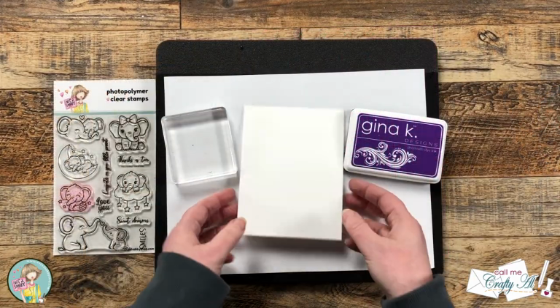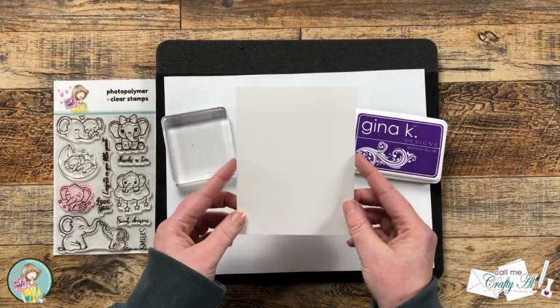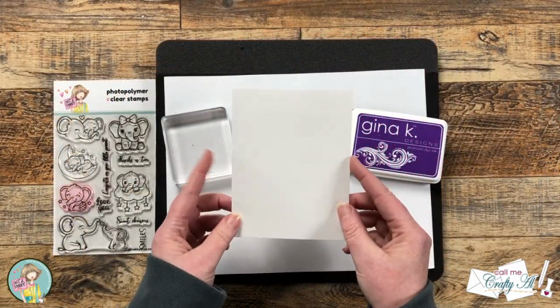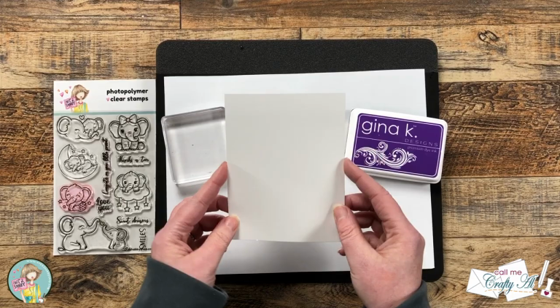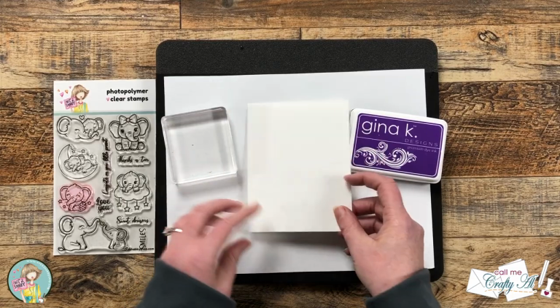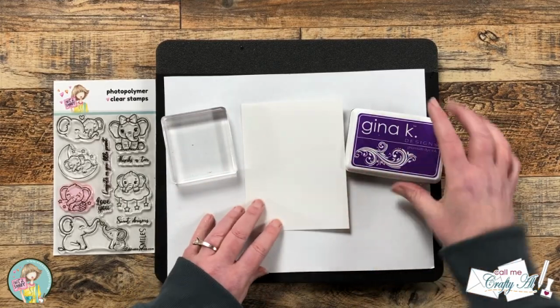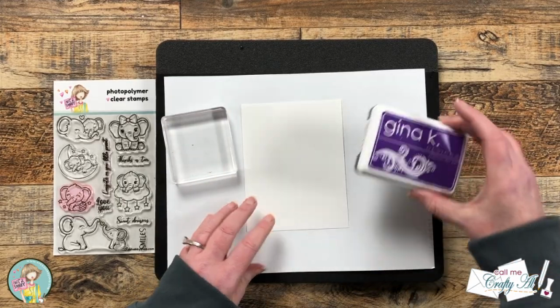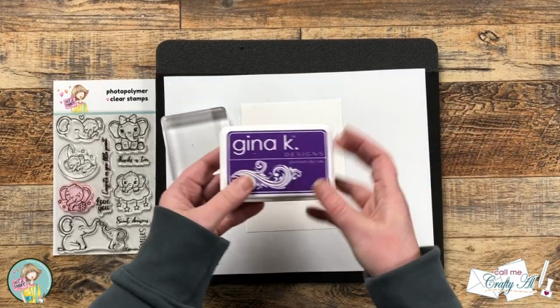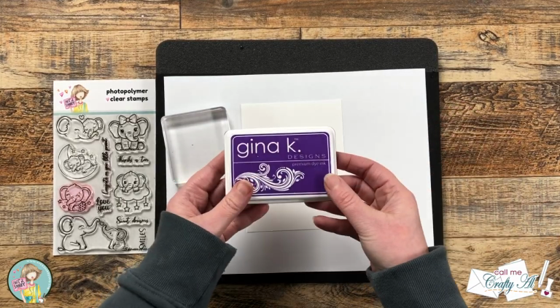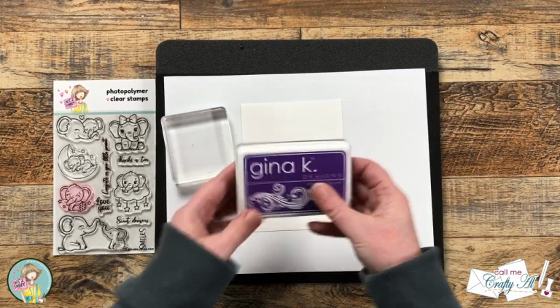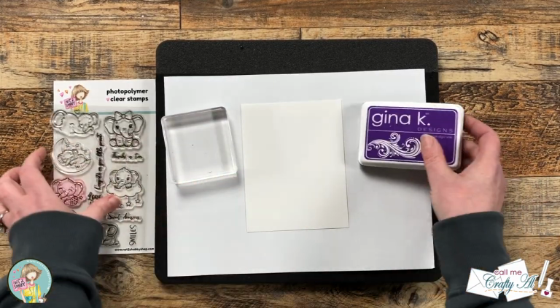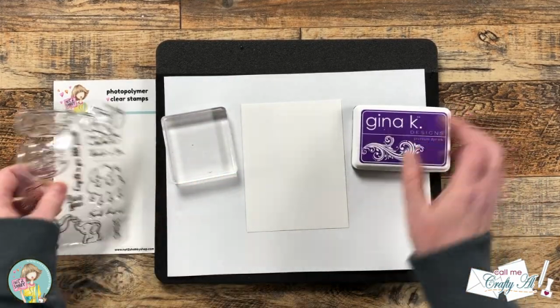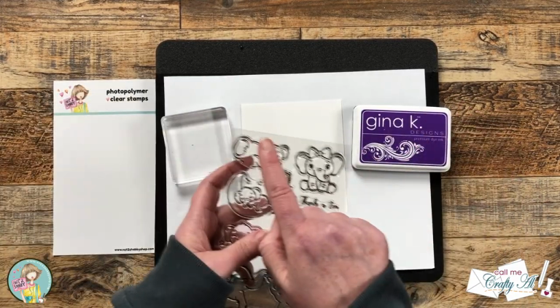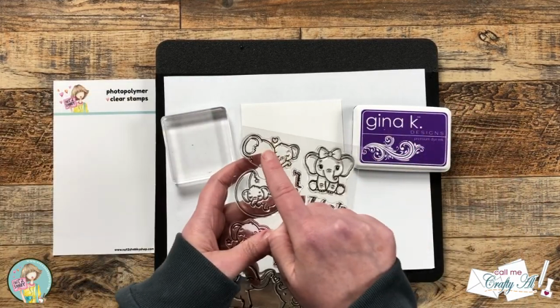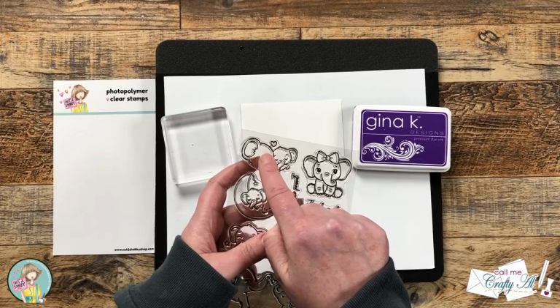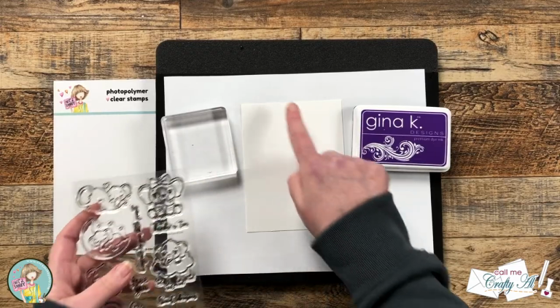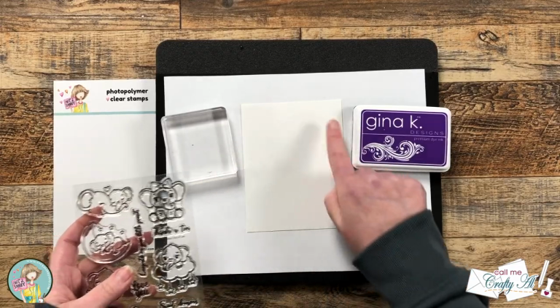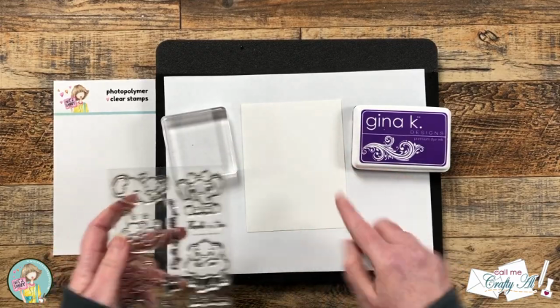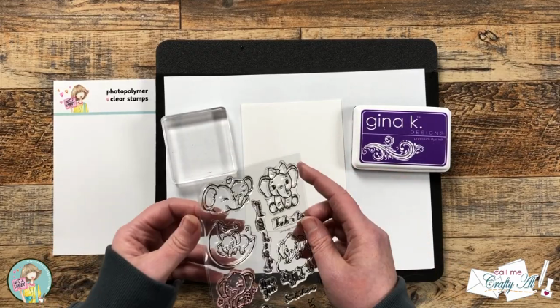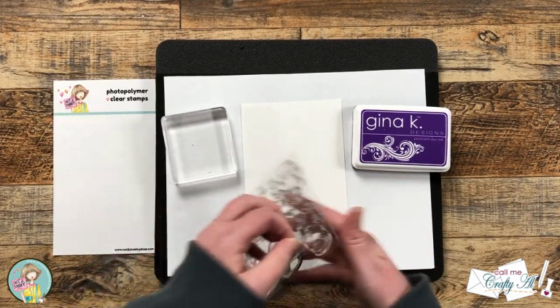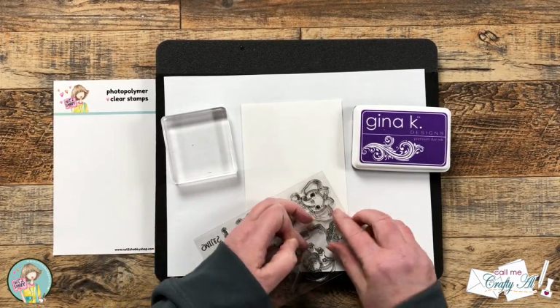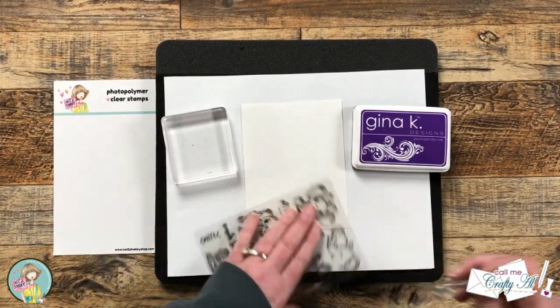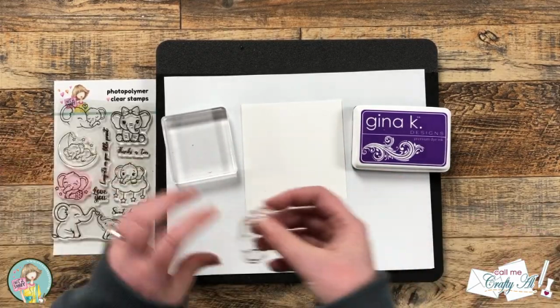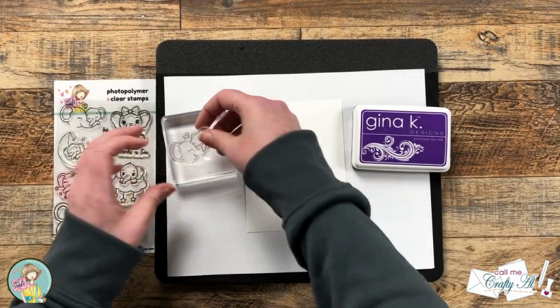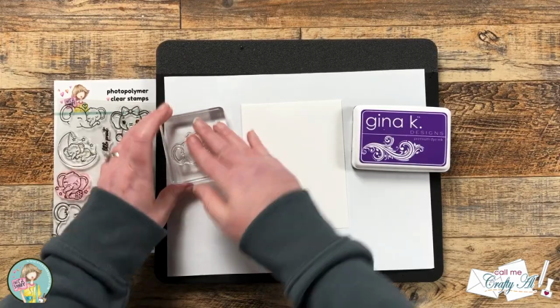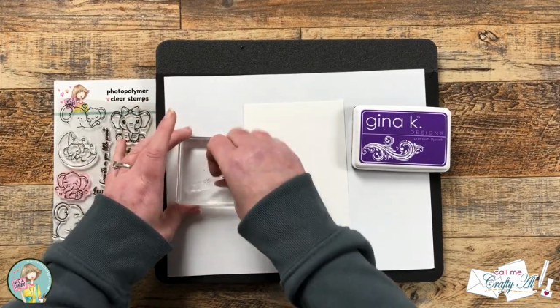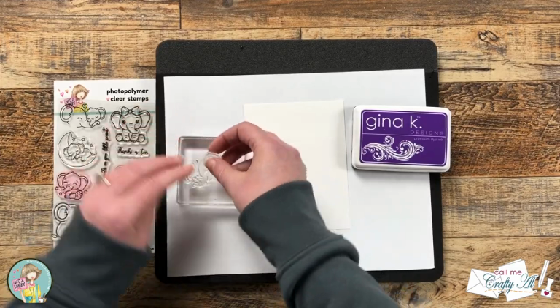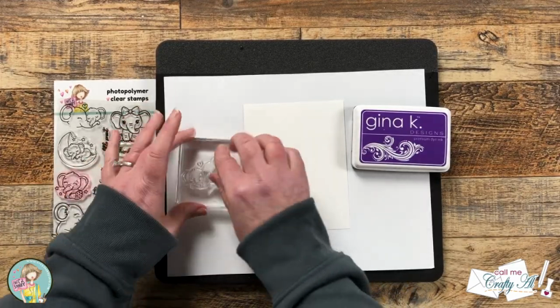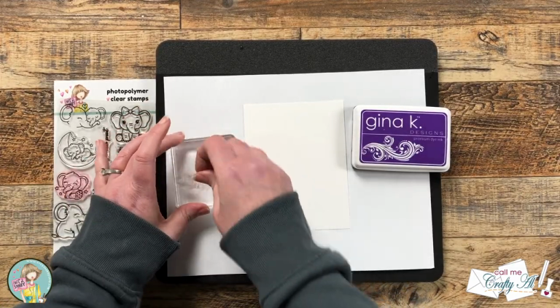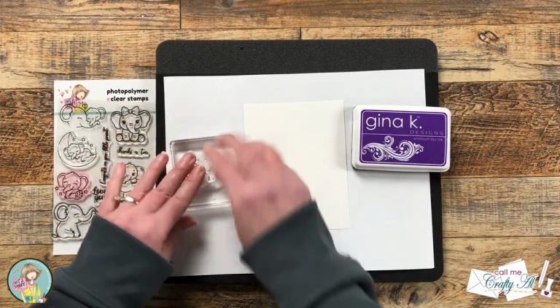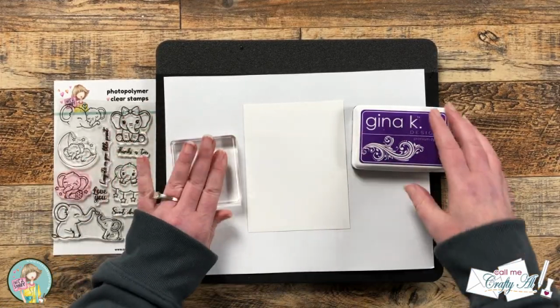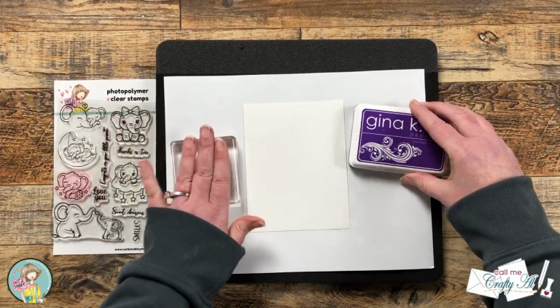For my next stamping I got out a piece of white cardstock that was four and a quarter by five and a half, and I'm going to be using that same image as before but this time with some purple ink. What I'm going to do here is create my own background.